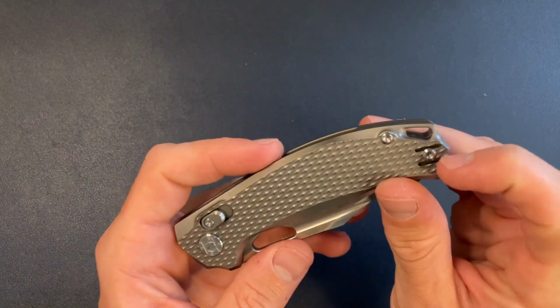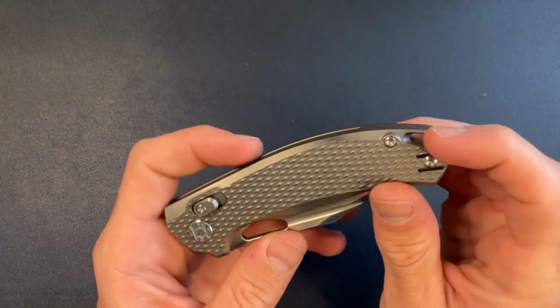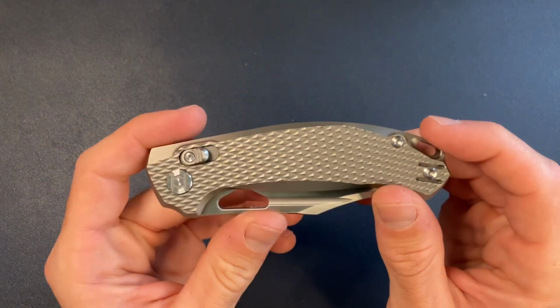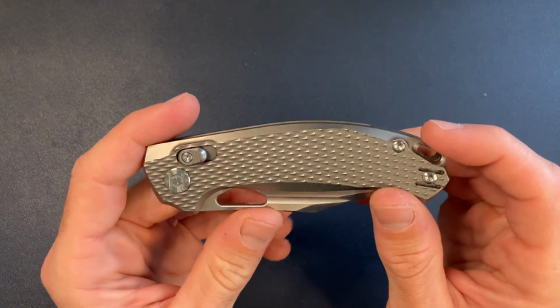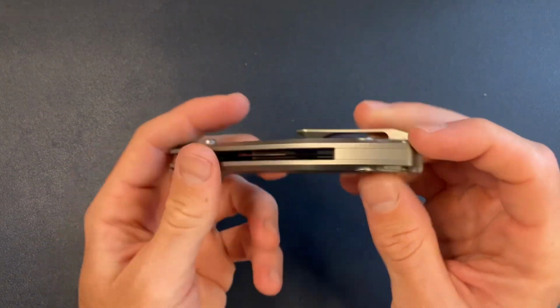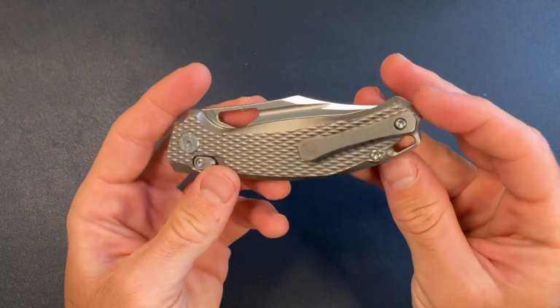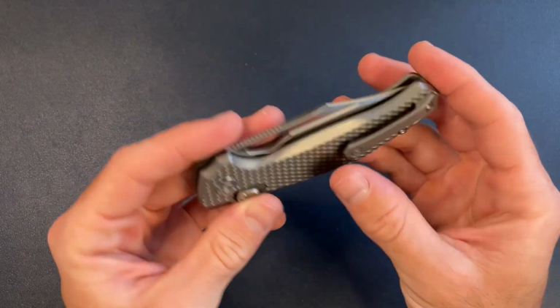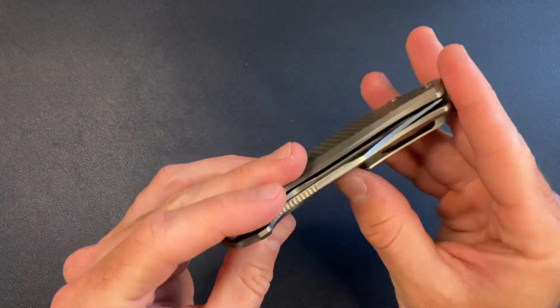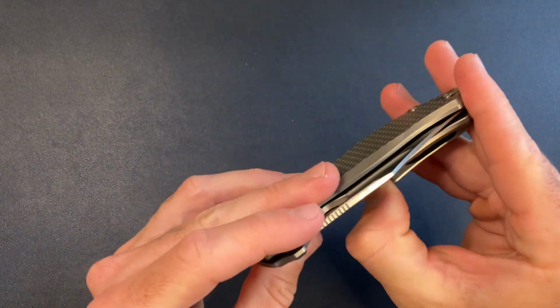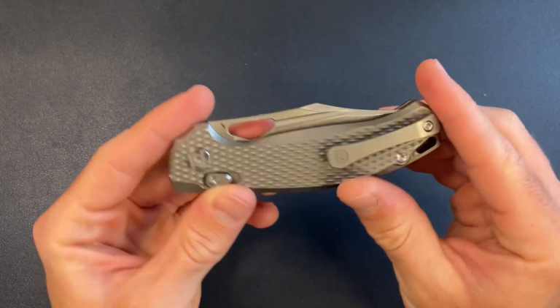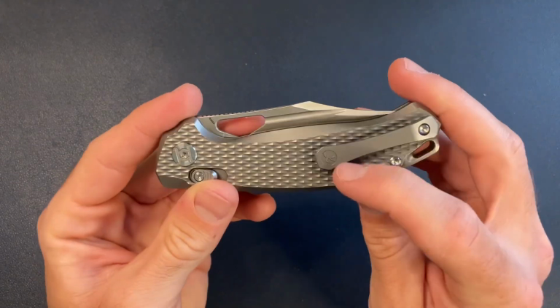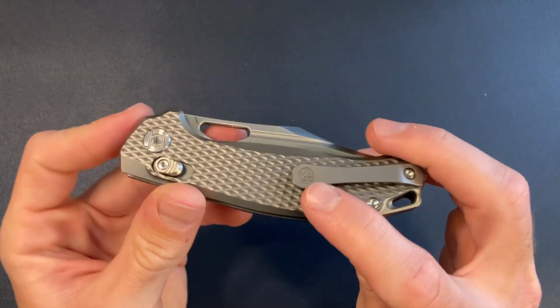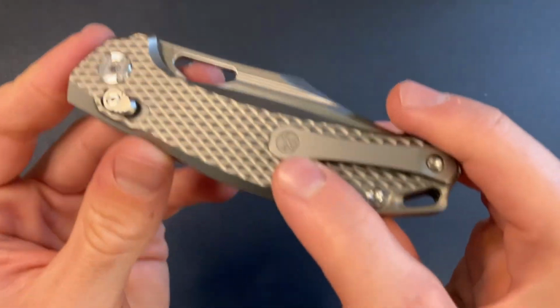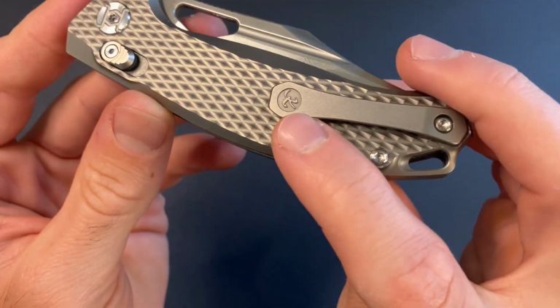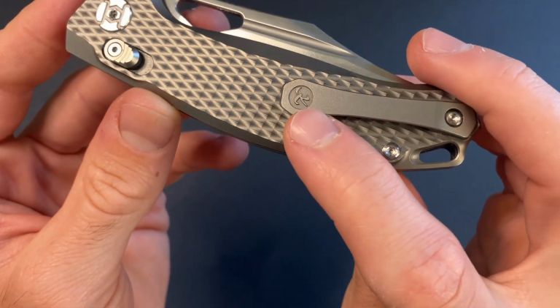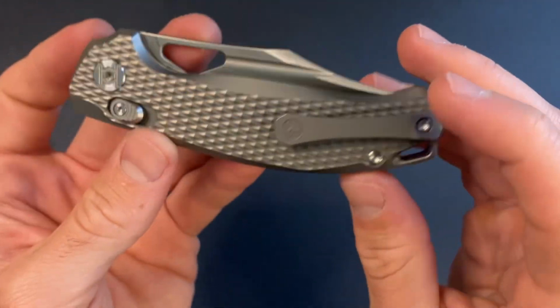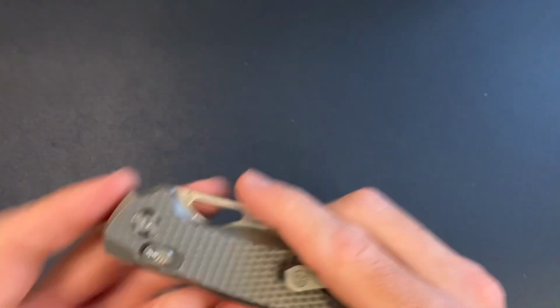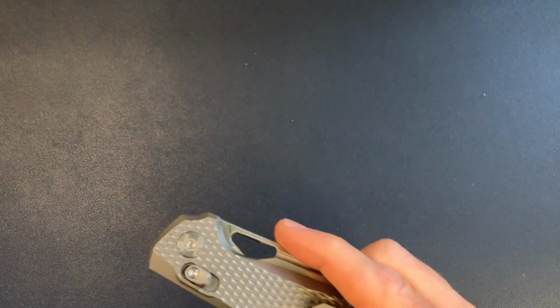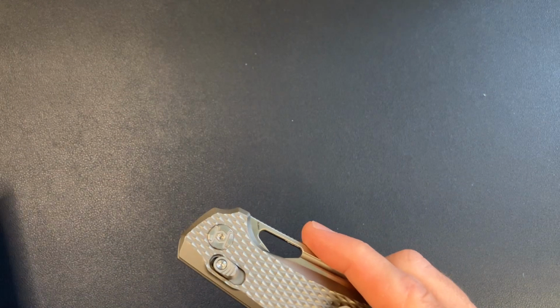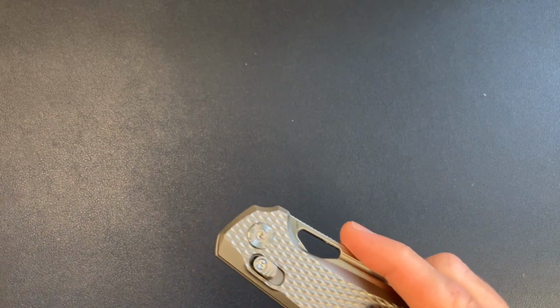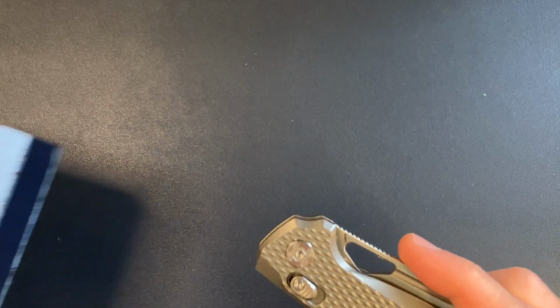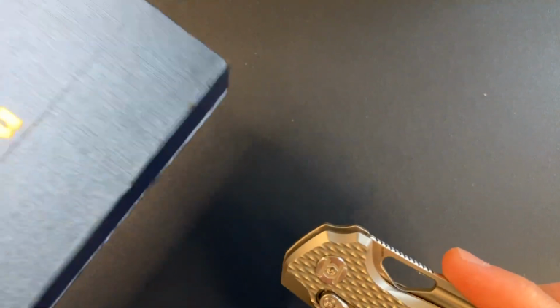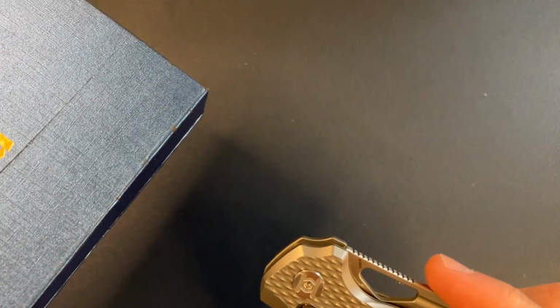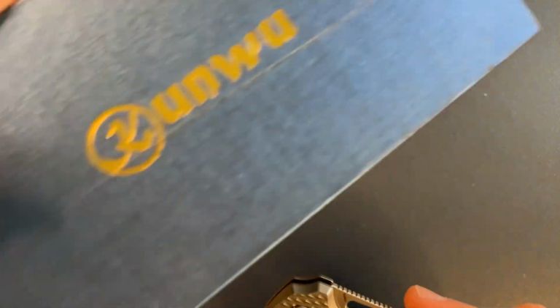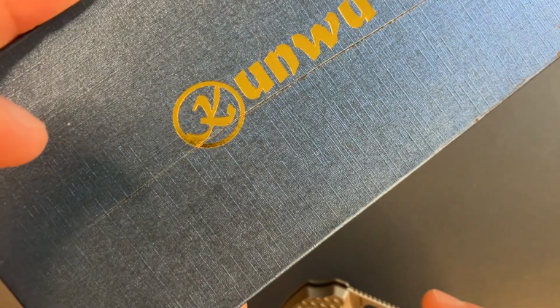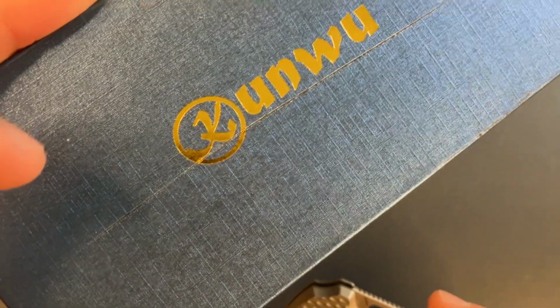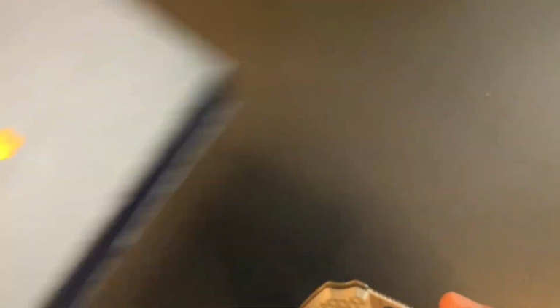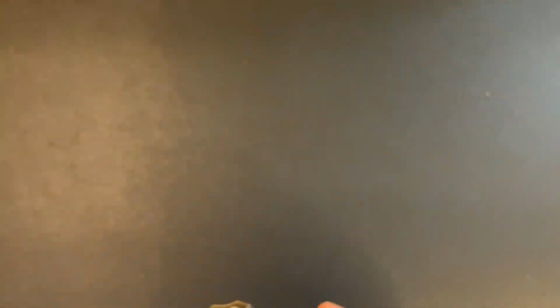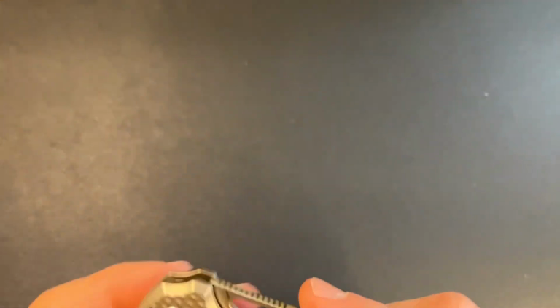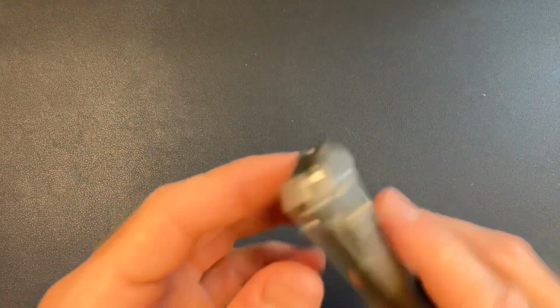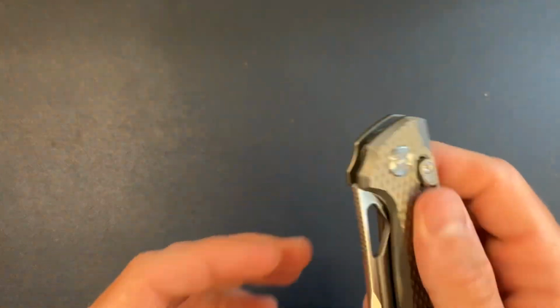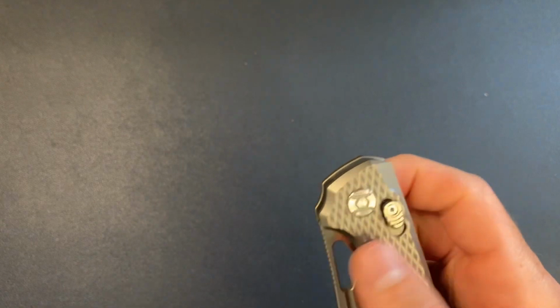We've got T8 screws. The clip is reversible. I wasn't sure what that symbol was, but I guess it's their logo — oh, it's a K. Kunwu — got it.